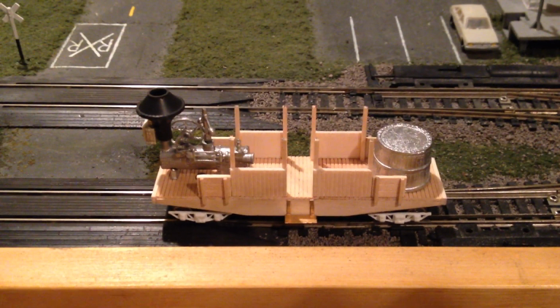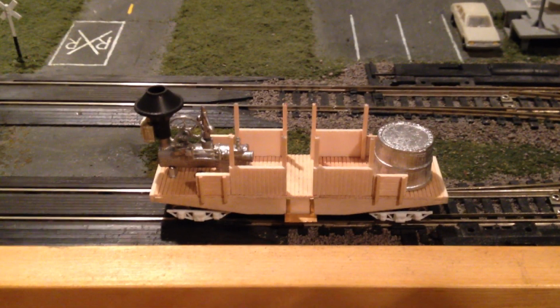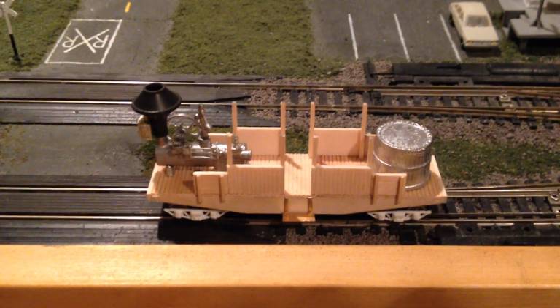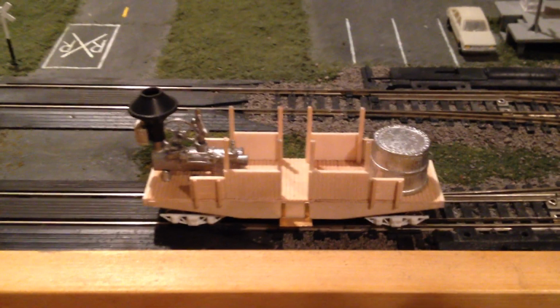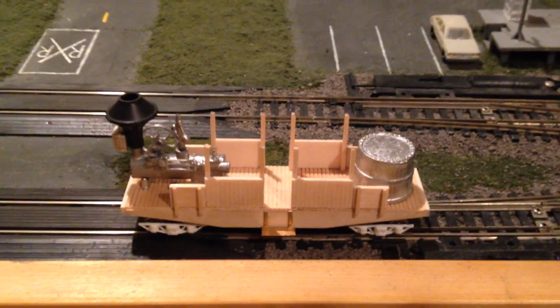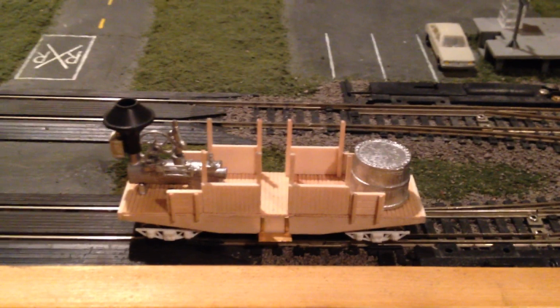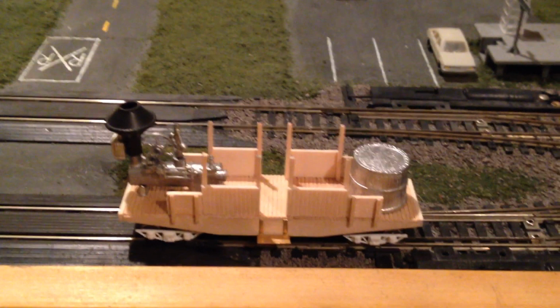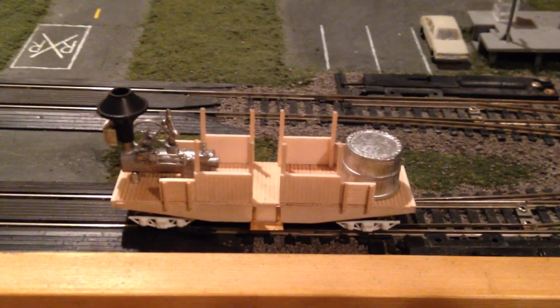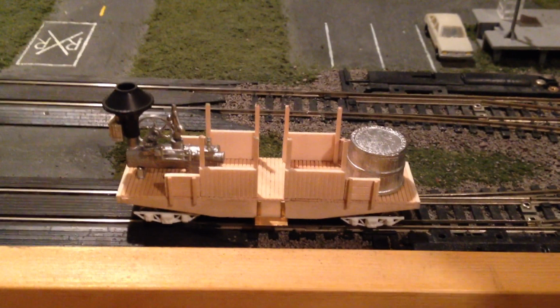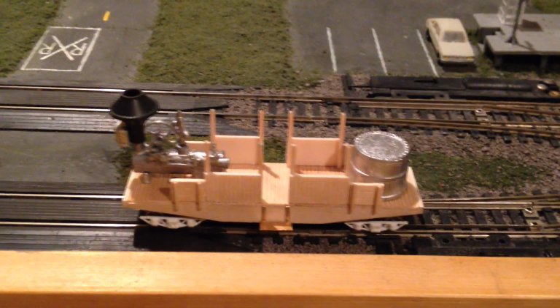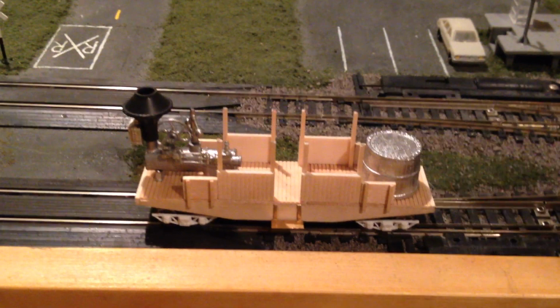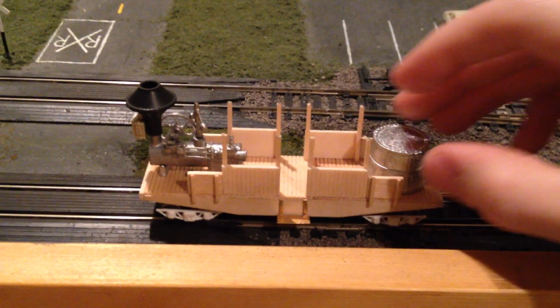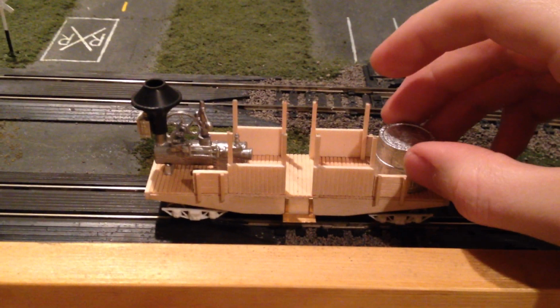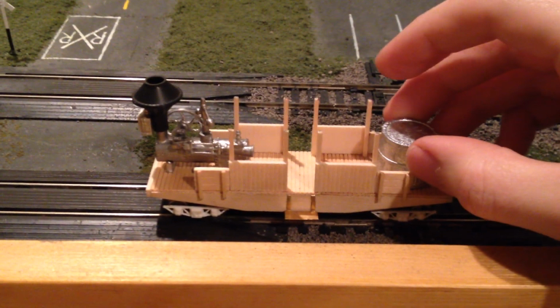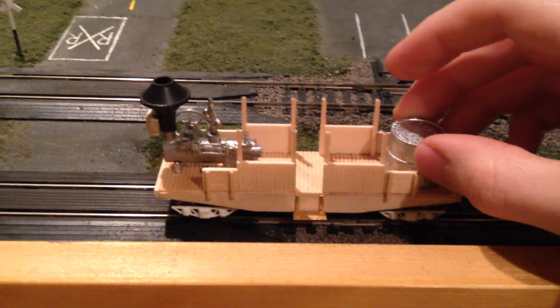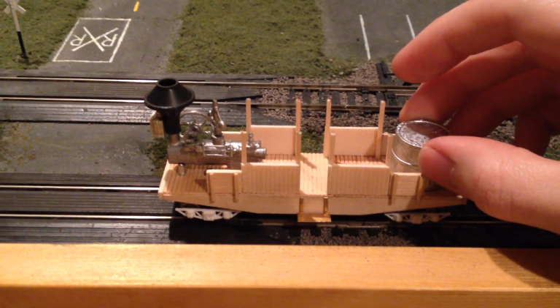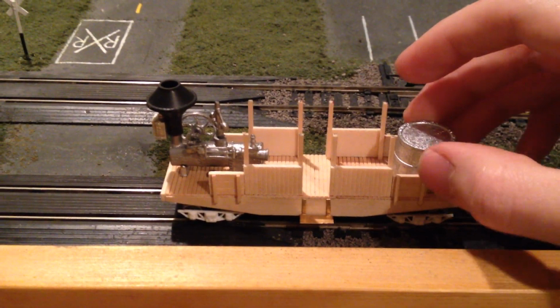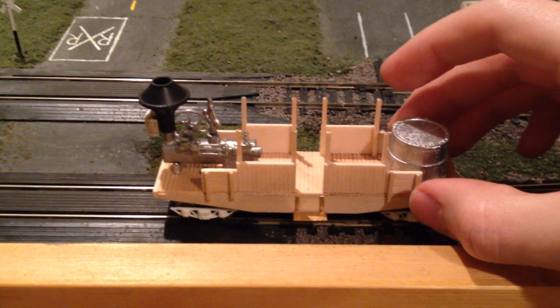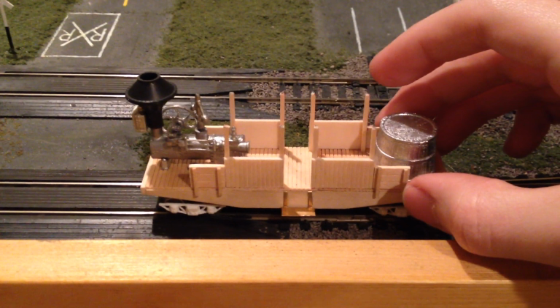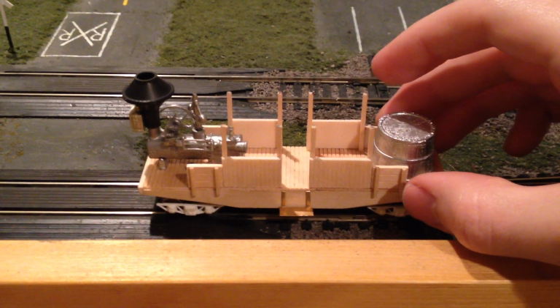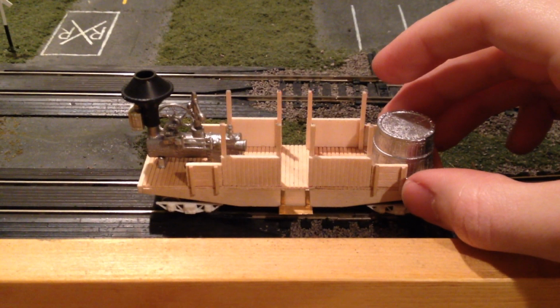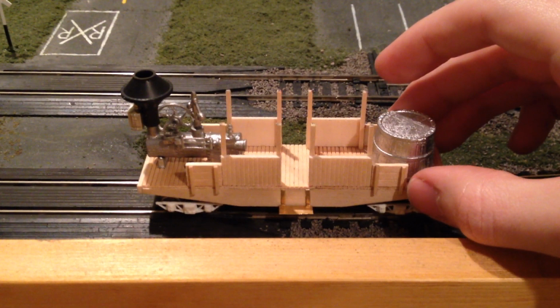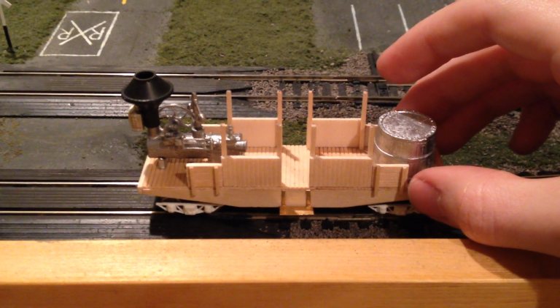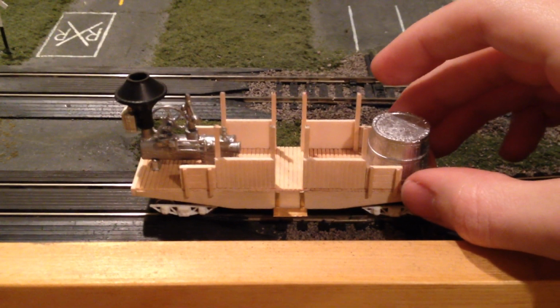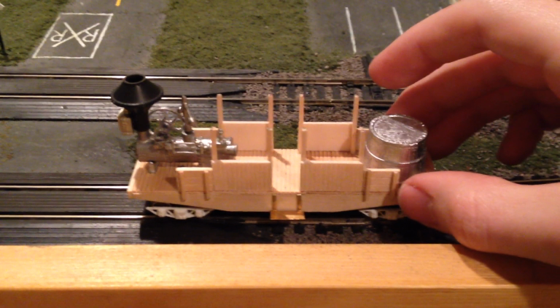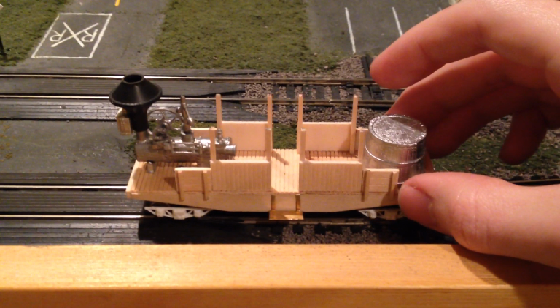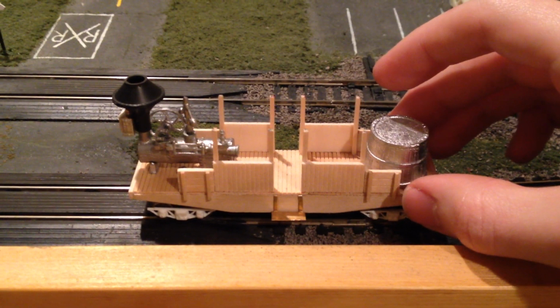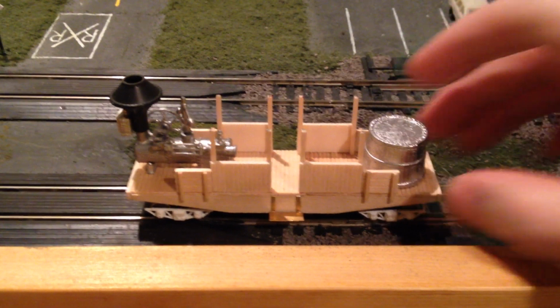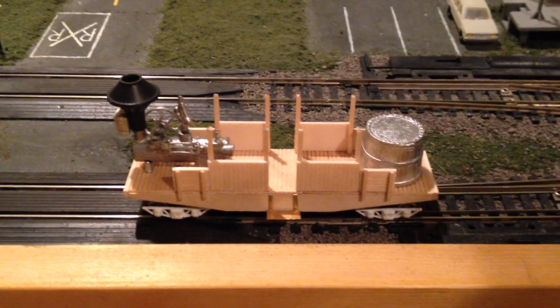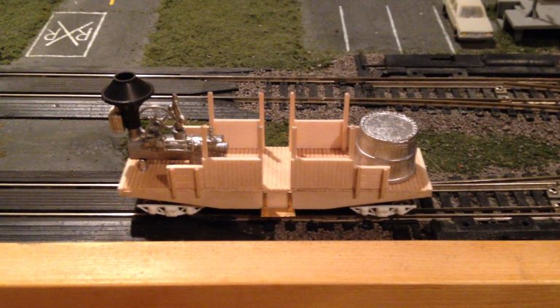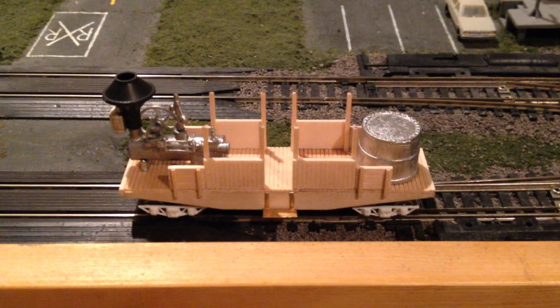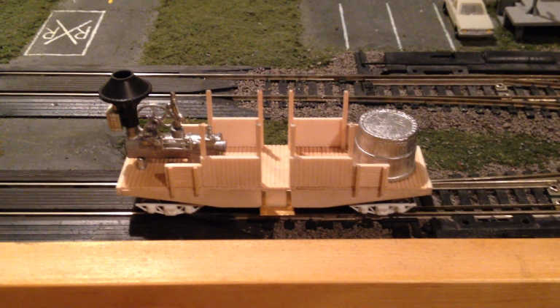That's all I've got for now. Getting the trucks and everything built, motorizing it, was definitely the biggest part of this. So the rest of the kit should go together pretty quickly. I'm kind of excited to have it finished.